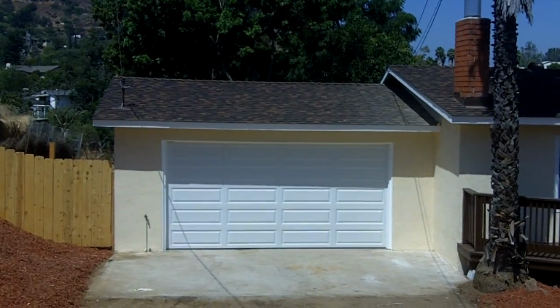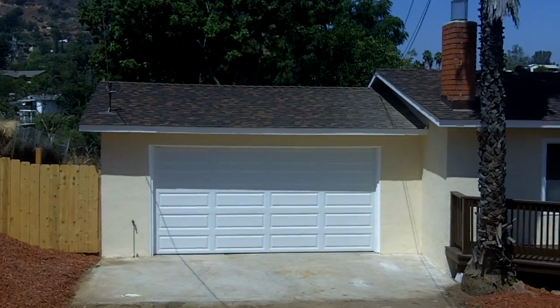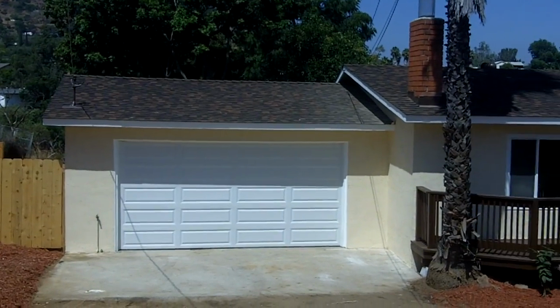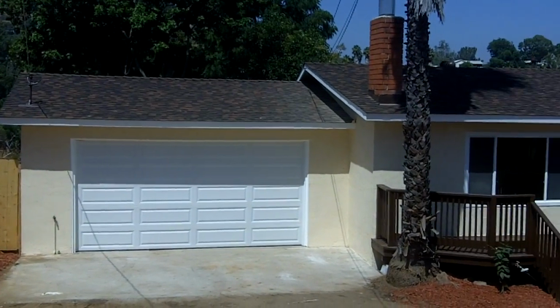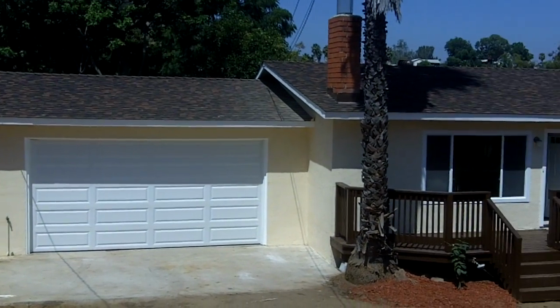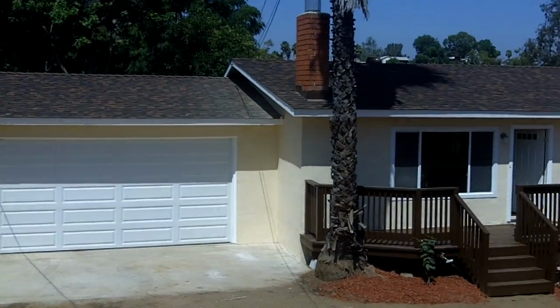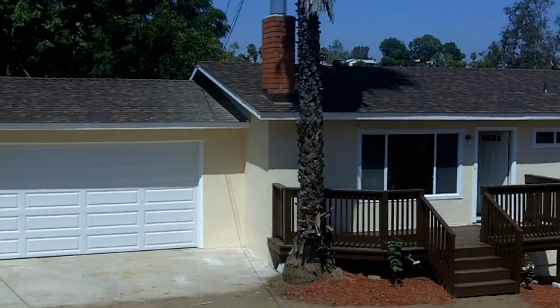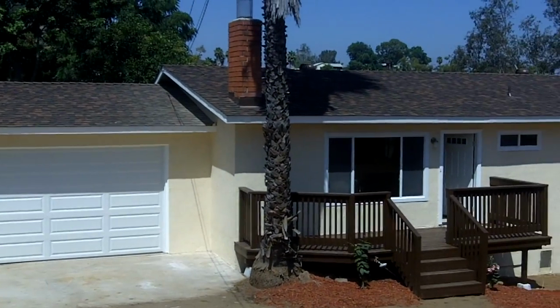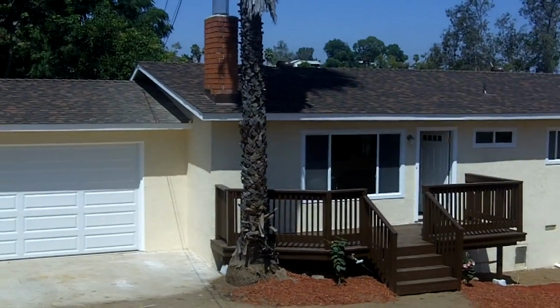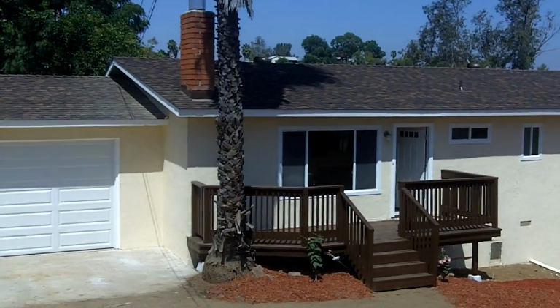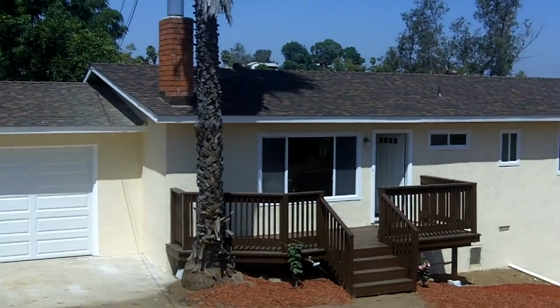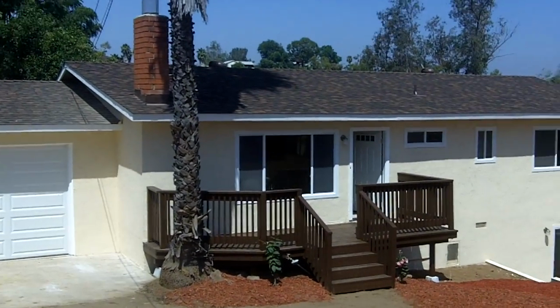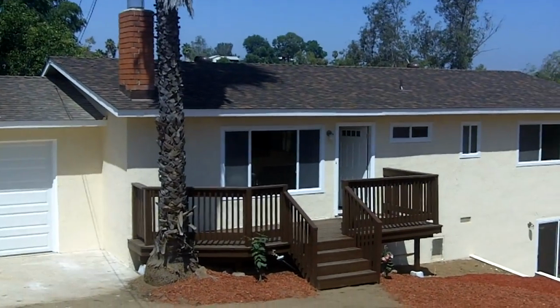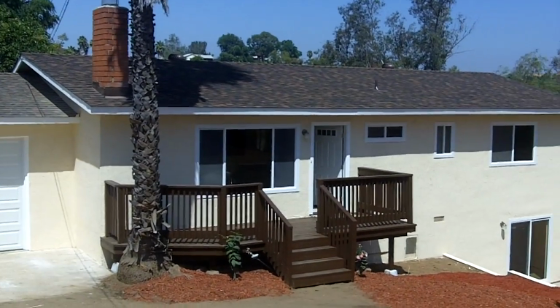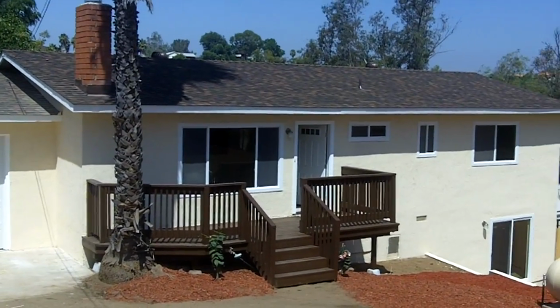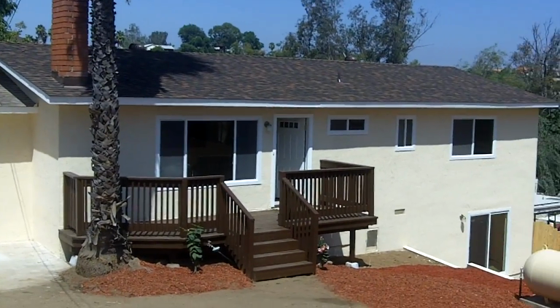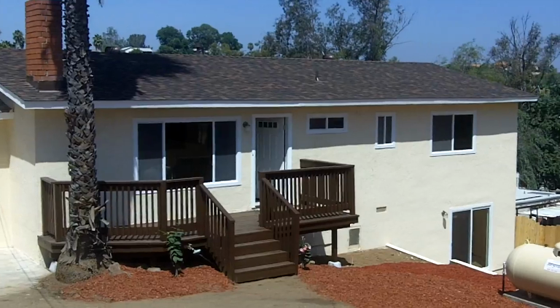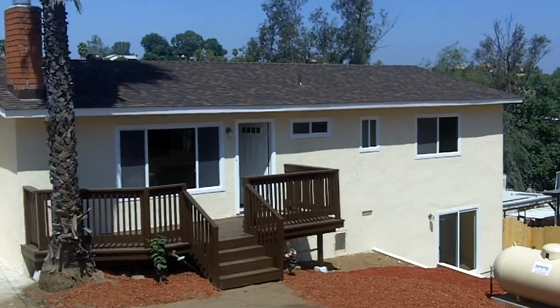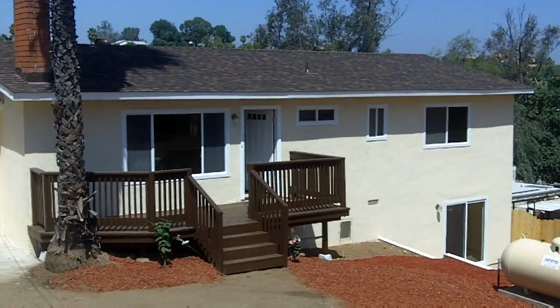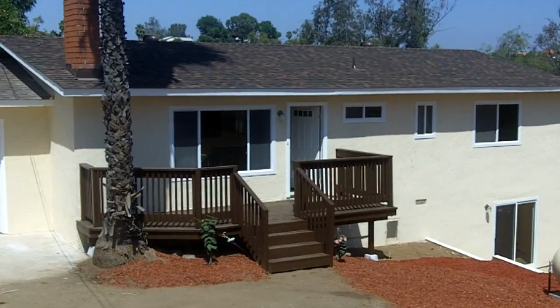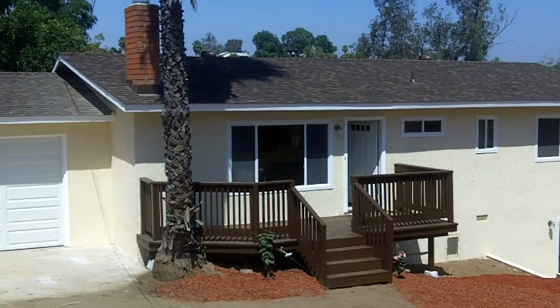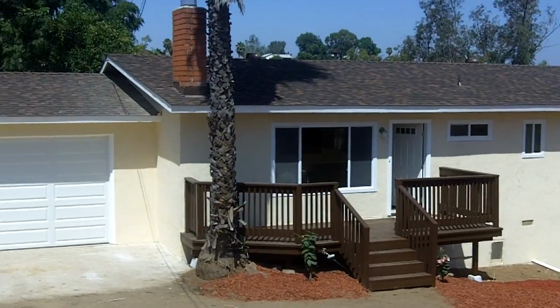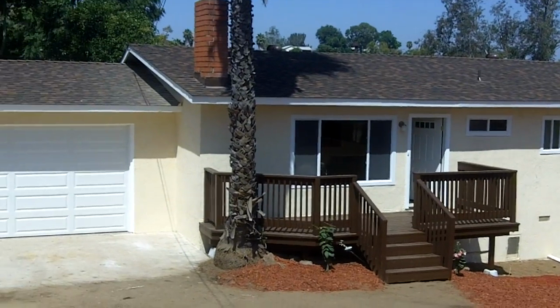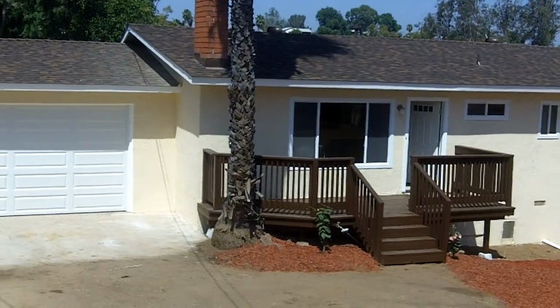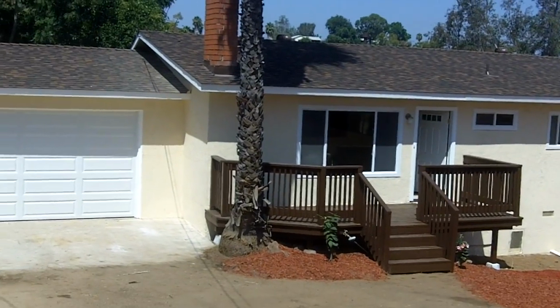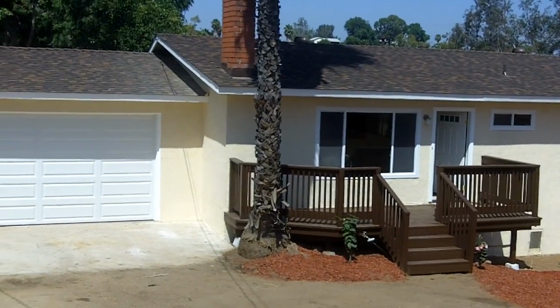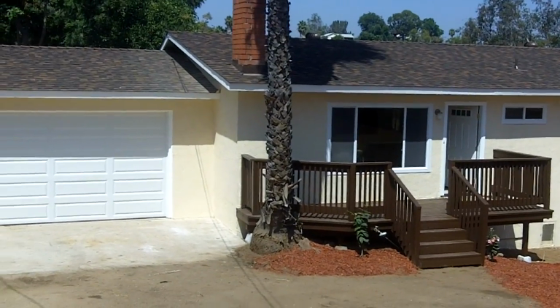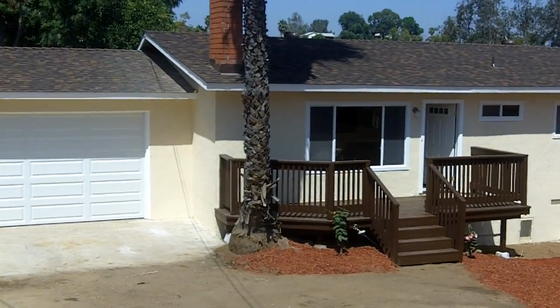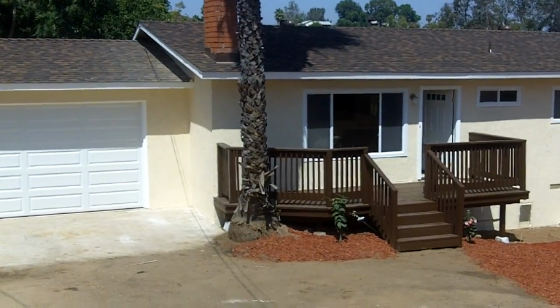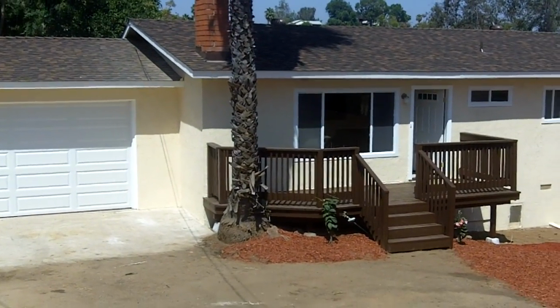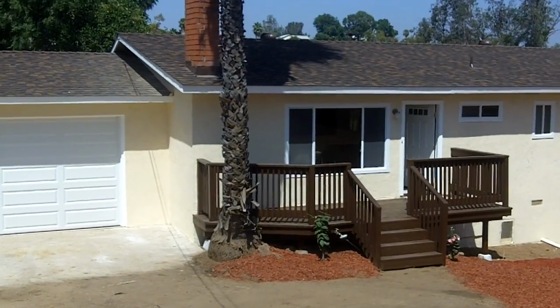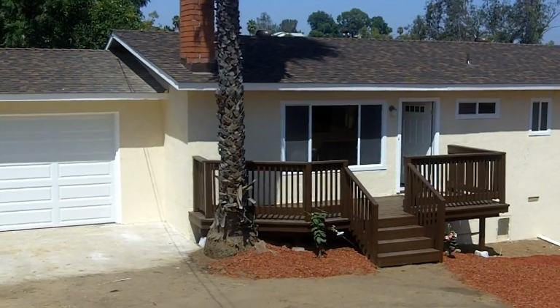Hey everybody, Brian Kendrick here with RBD Ventures in Lakeside, California, San Diego County at one of our newest renovations. I'm going to run you through and show you what we did here.